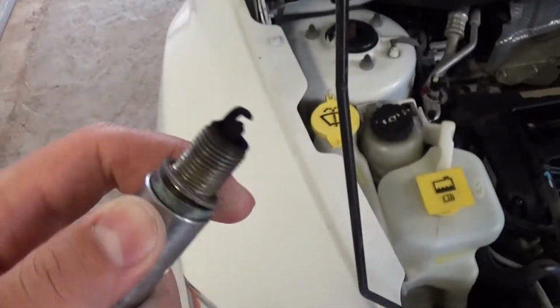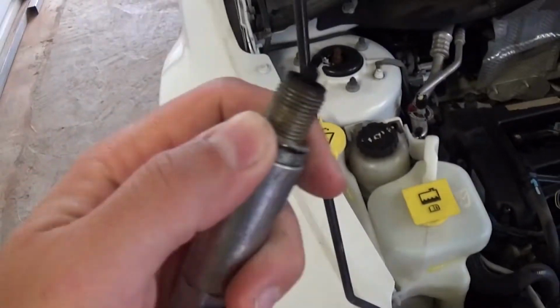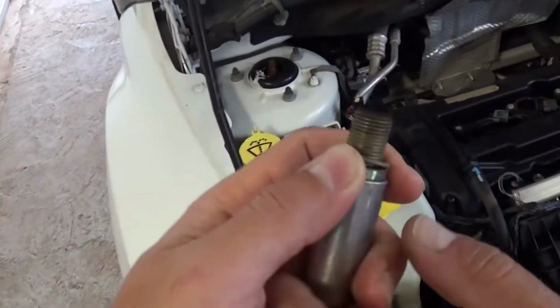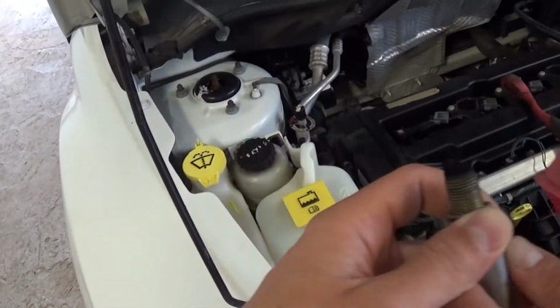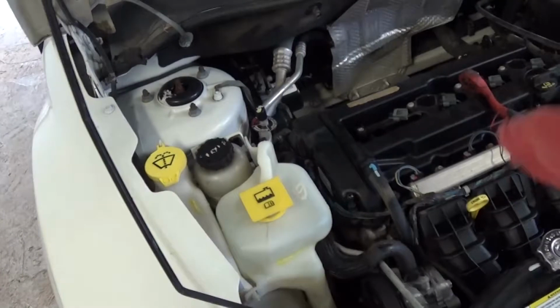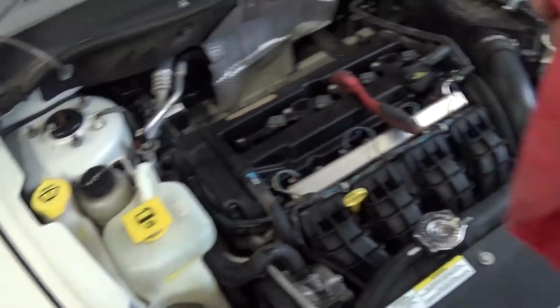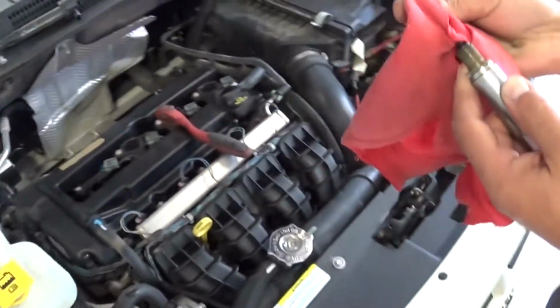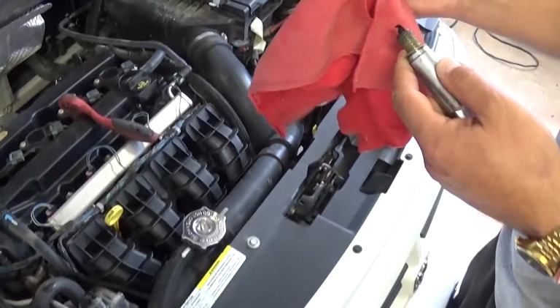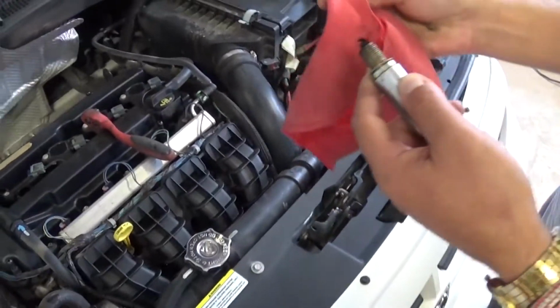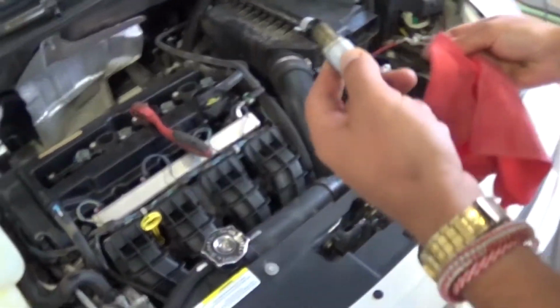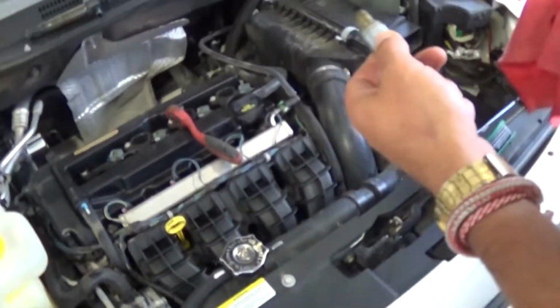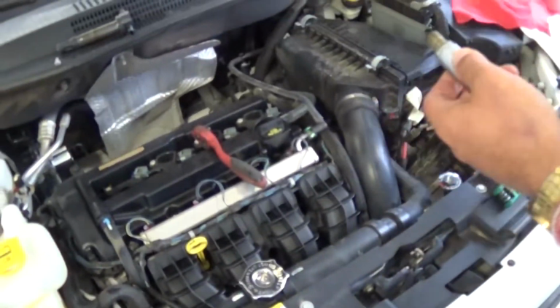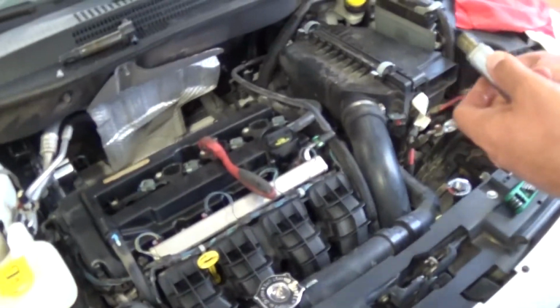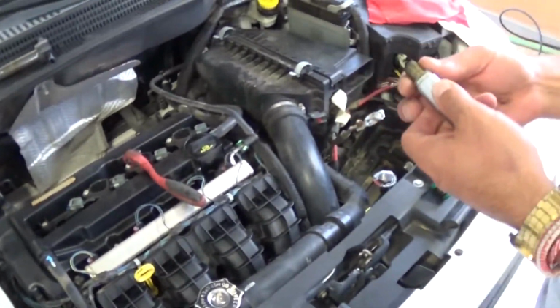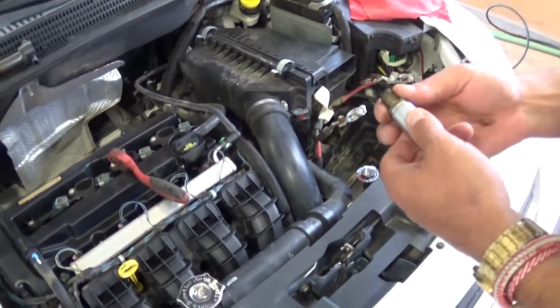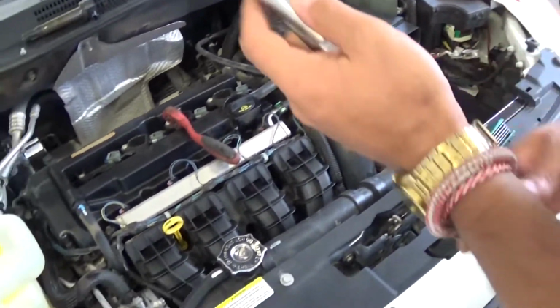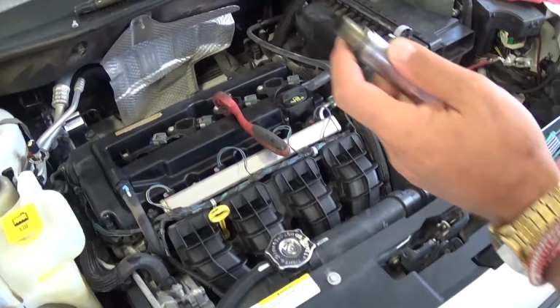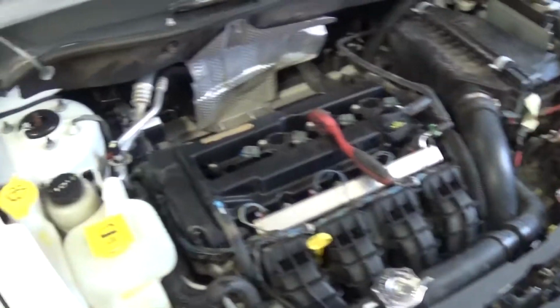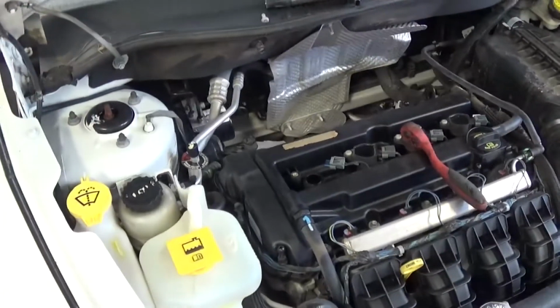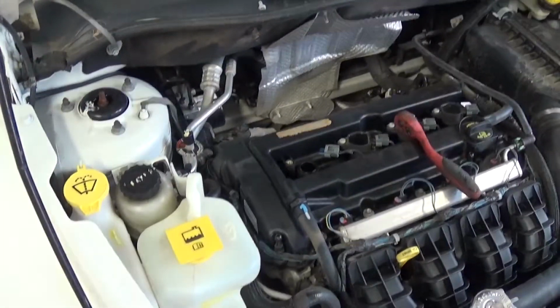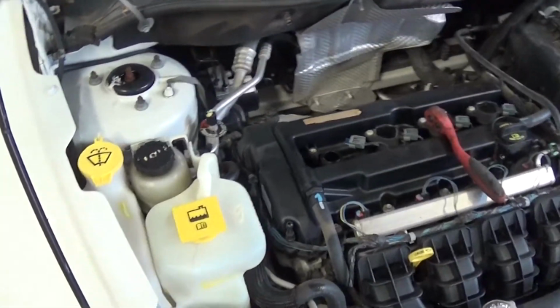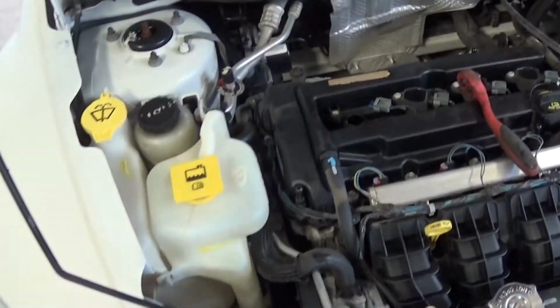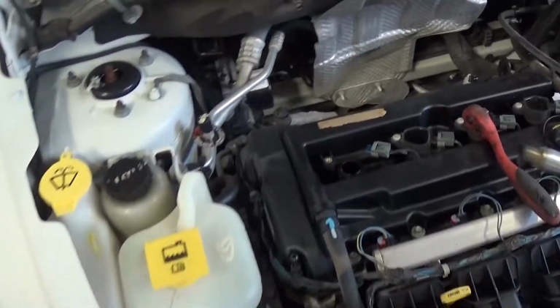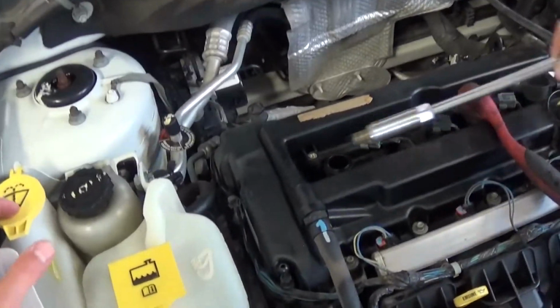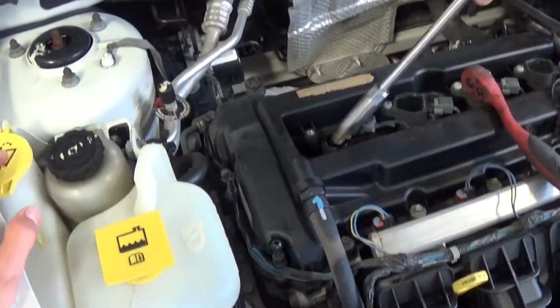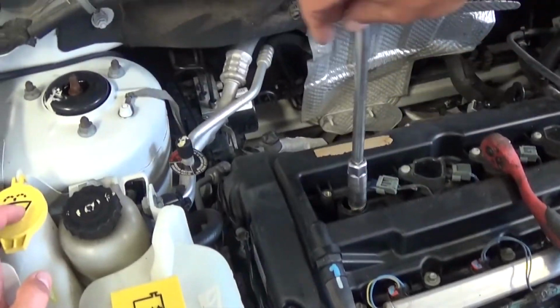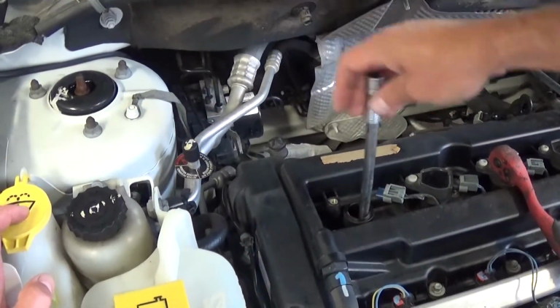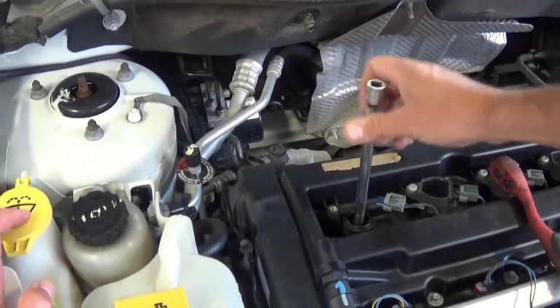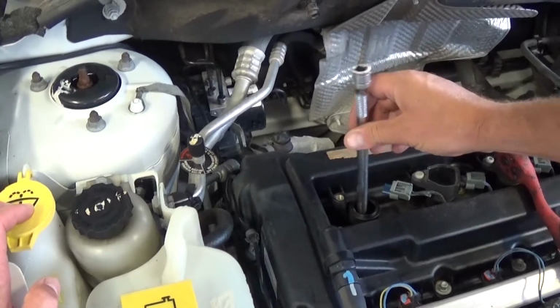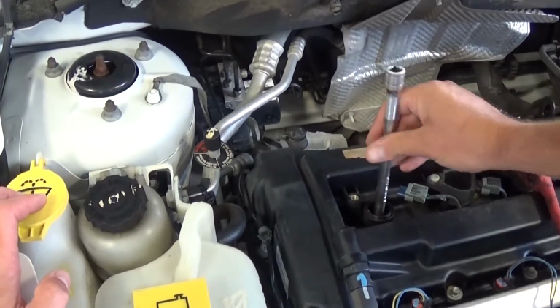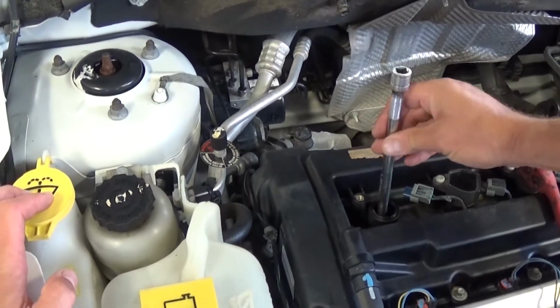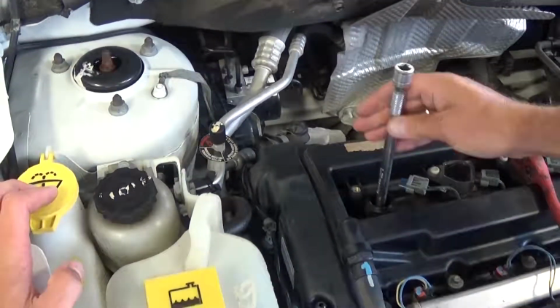So that's how you remove and replace the spark plugs on that Dodge Caliber. All you need to do now is just get a new spark plug, put it in, get it tightened, and install the ignition coil. Pretty simple procedure.